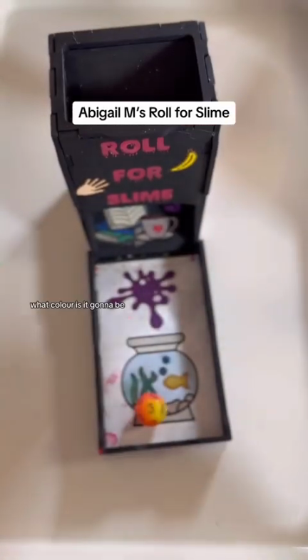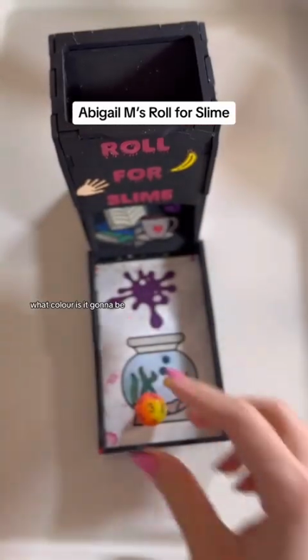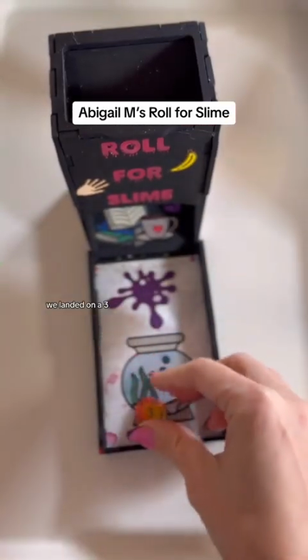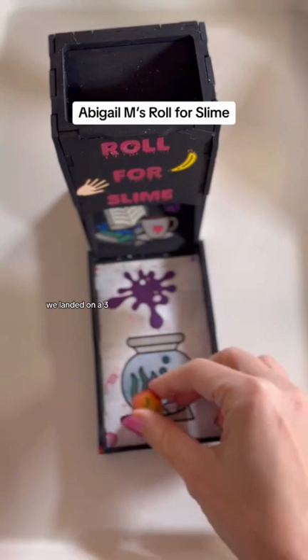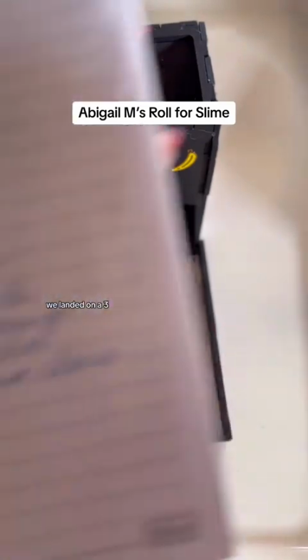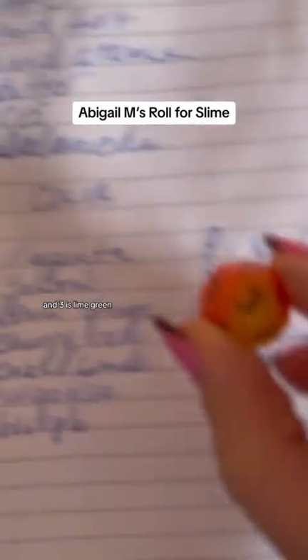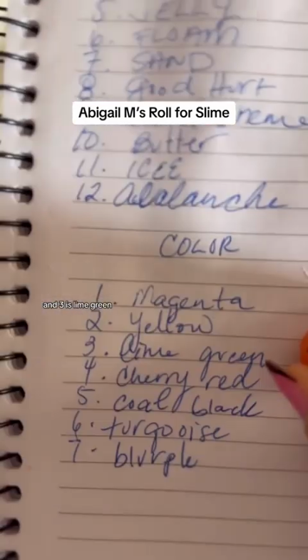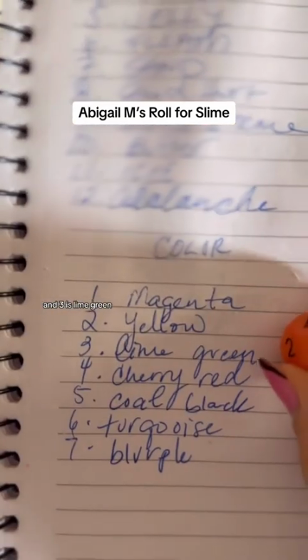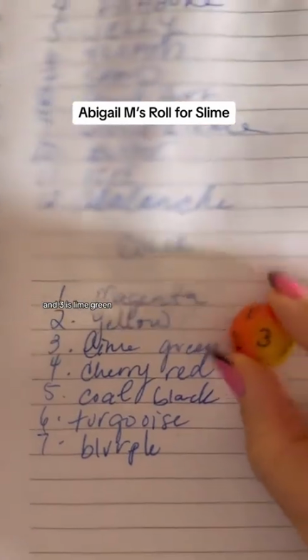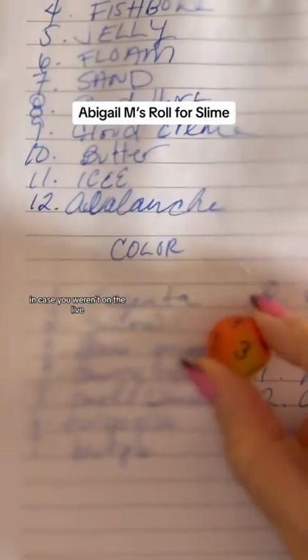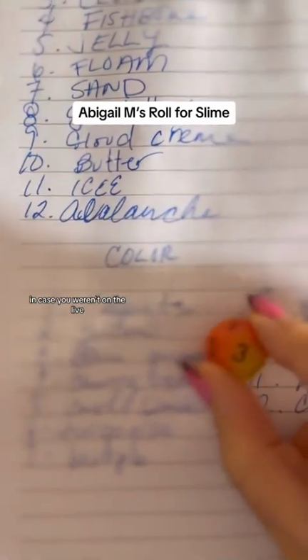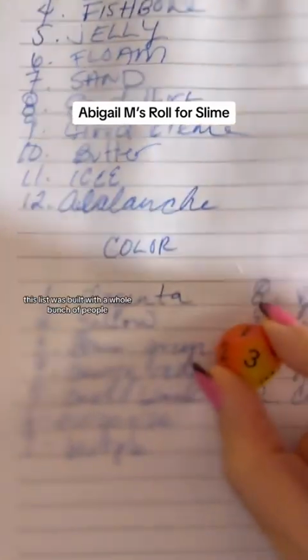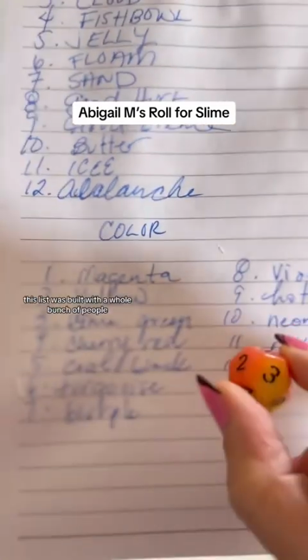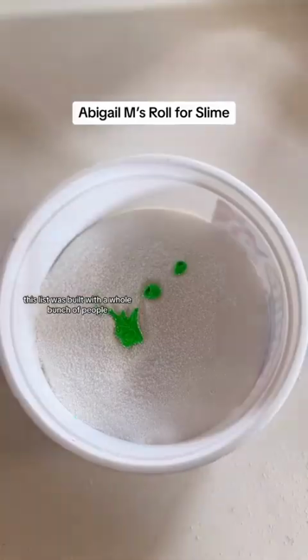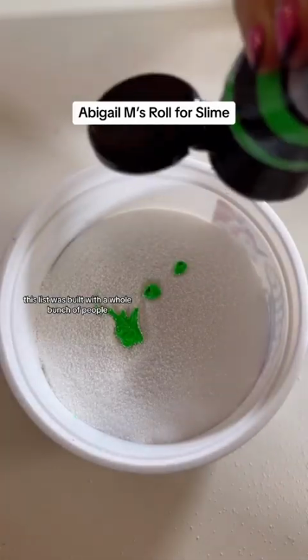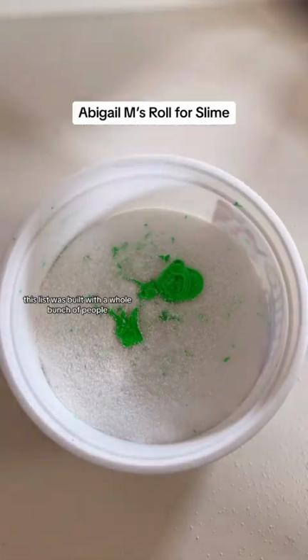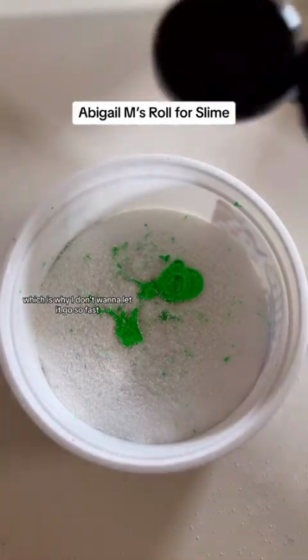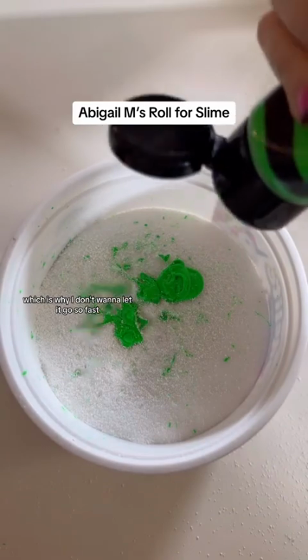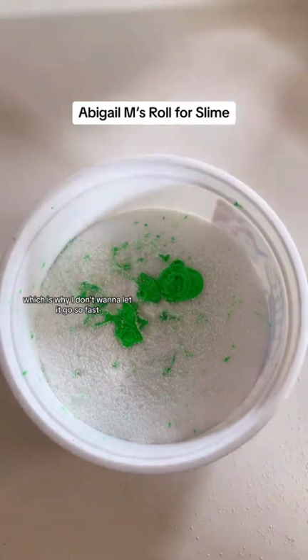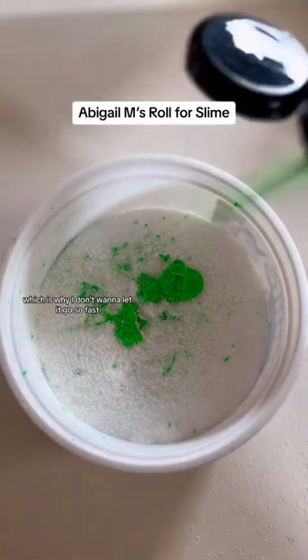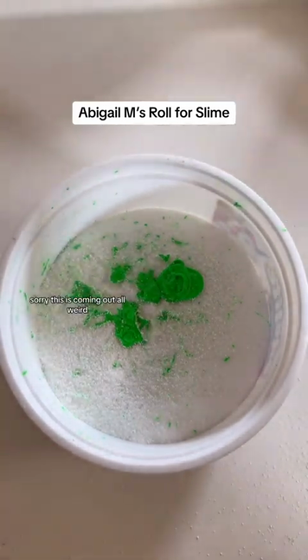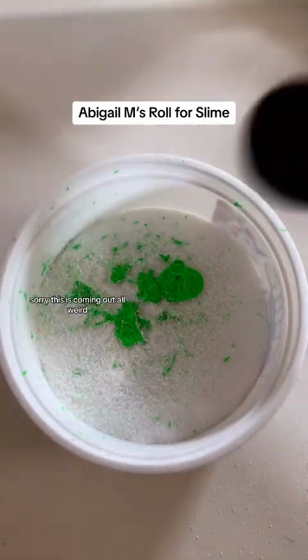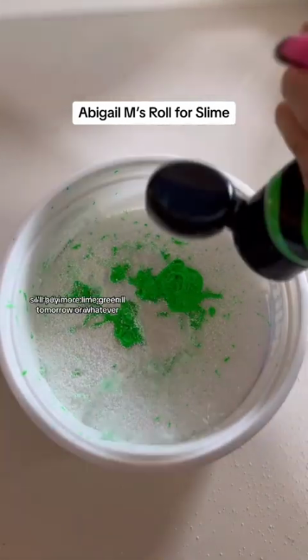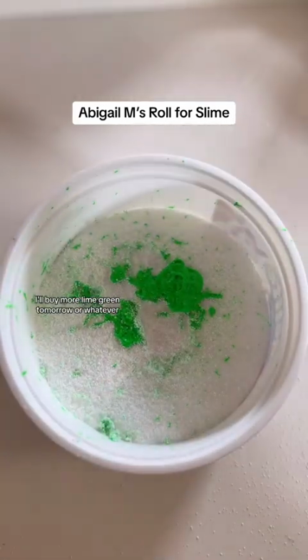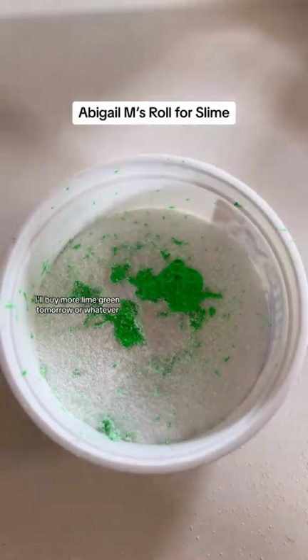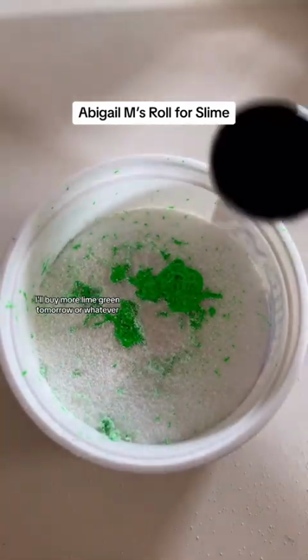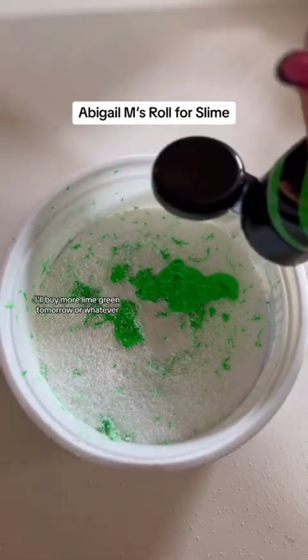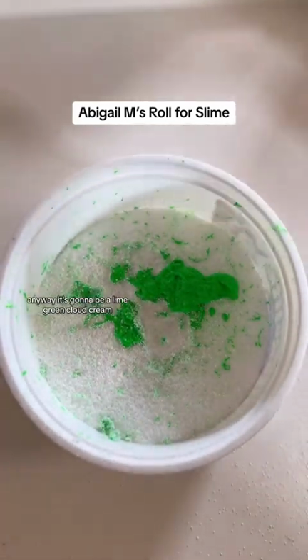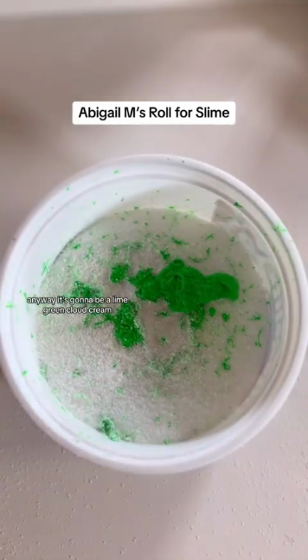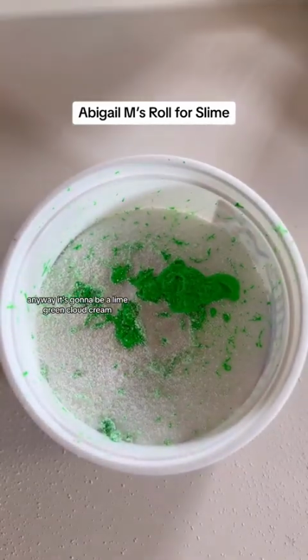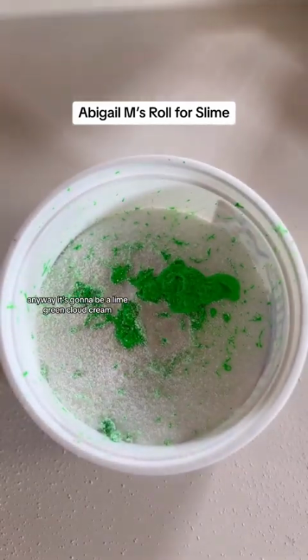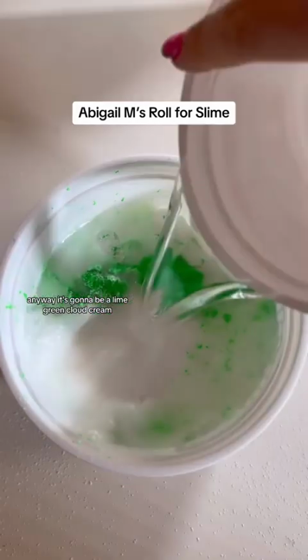What color is it going to be? We landed on a three, and three is lime green. In case you weren't on the live, this list was built with a whole bunch of people, which is why I don't want to let it go so fast. This is coming out — I'll get to buying more lime green tomorrow. It's going to be a lime green cloud cream.